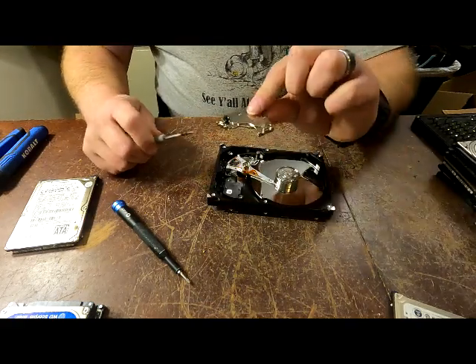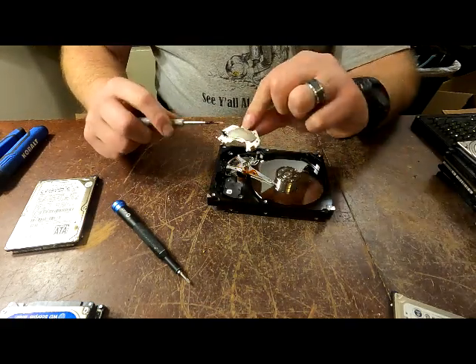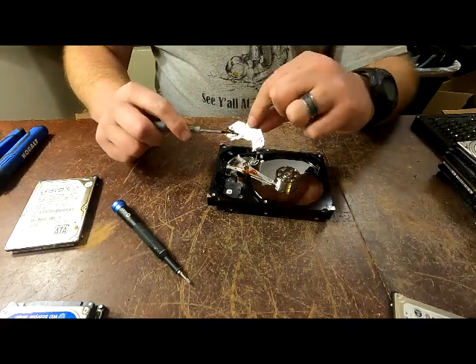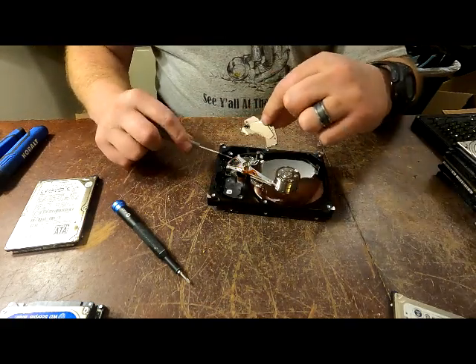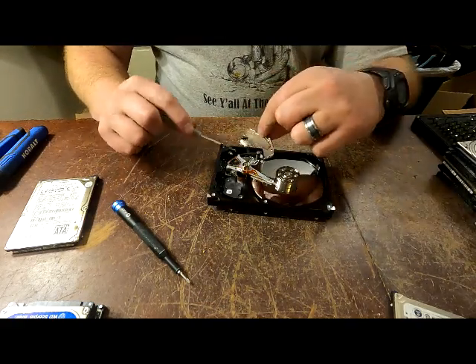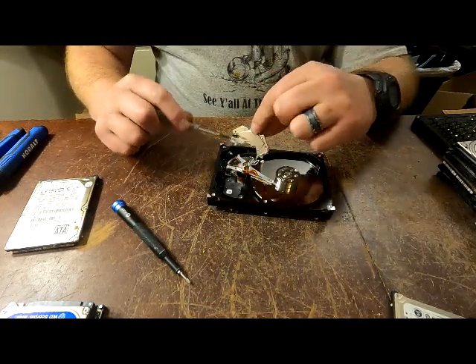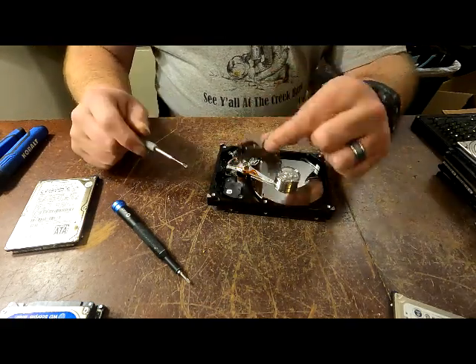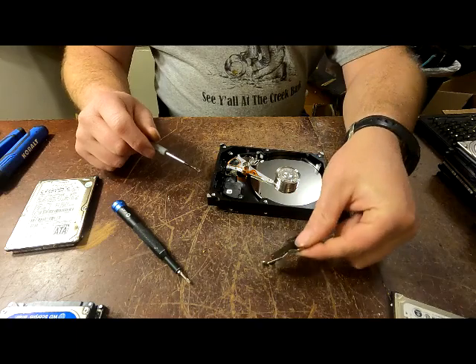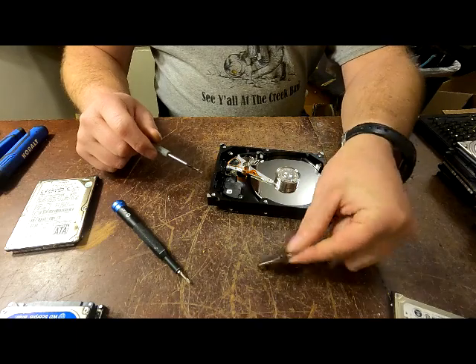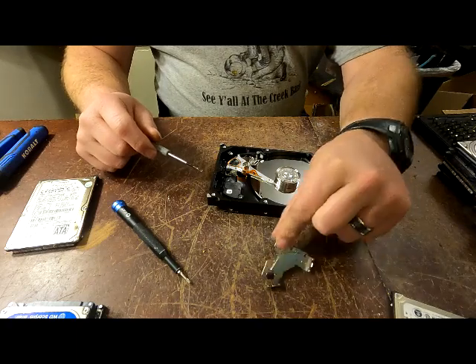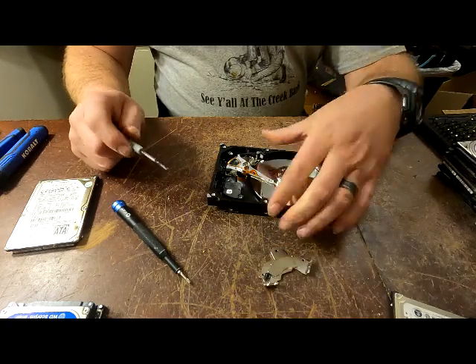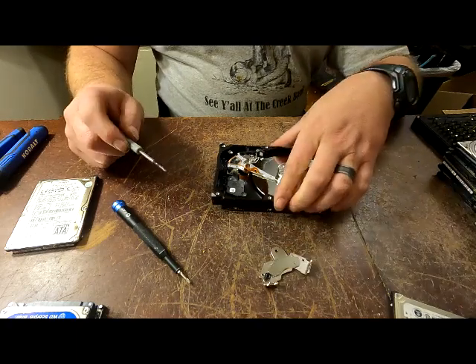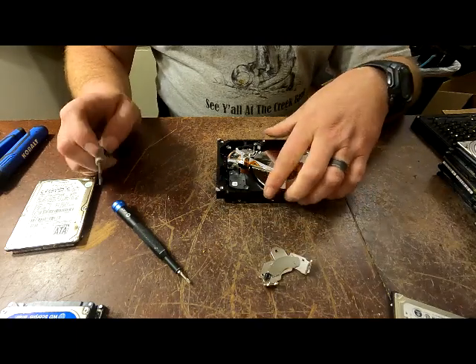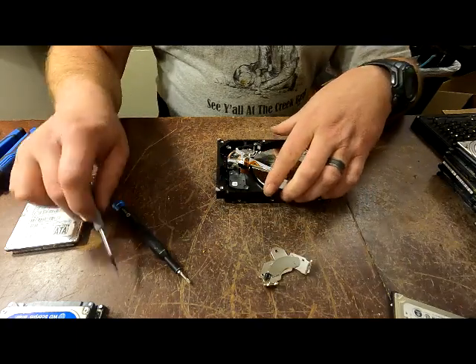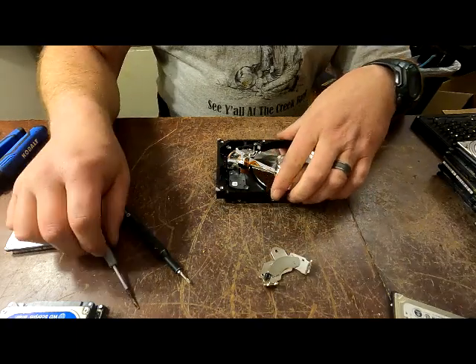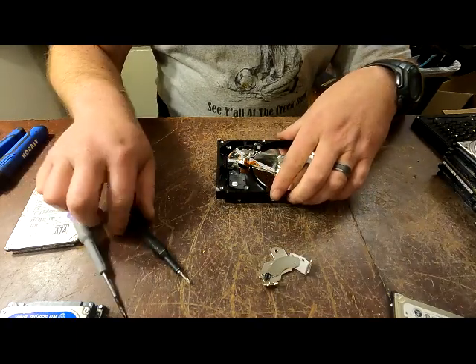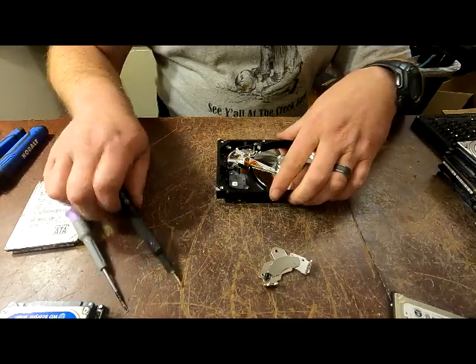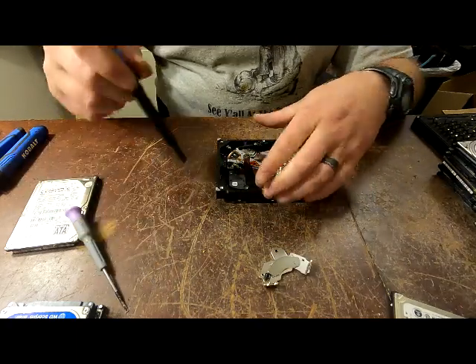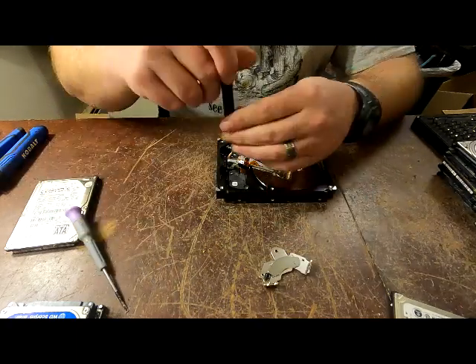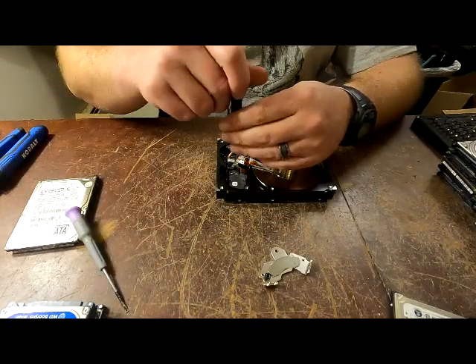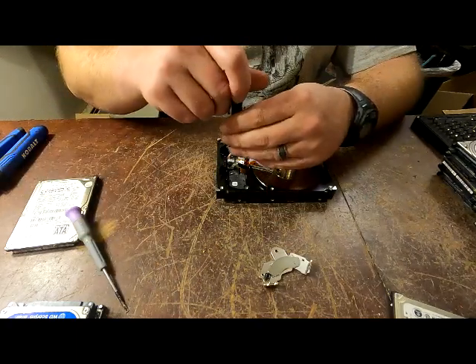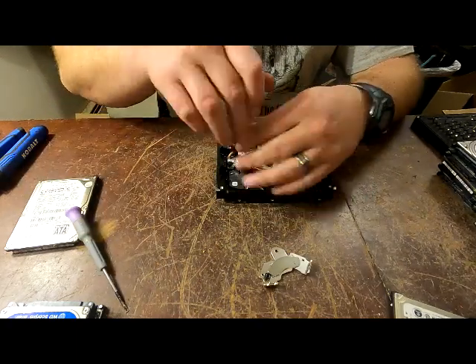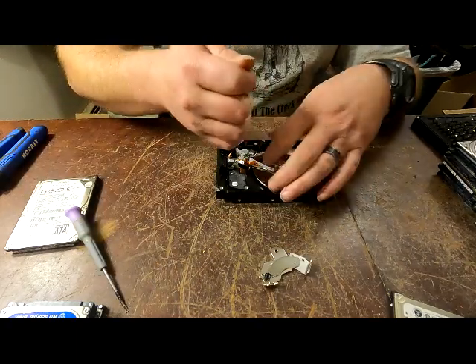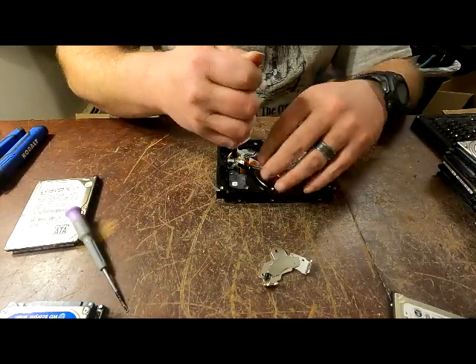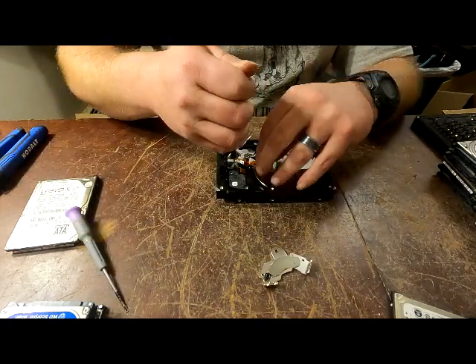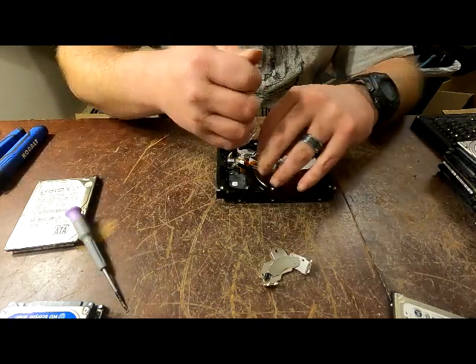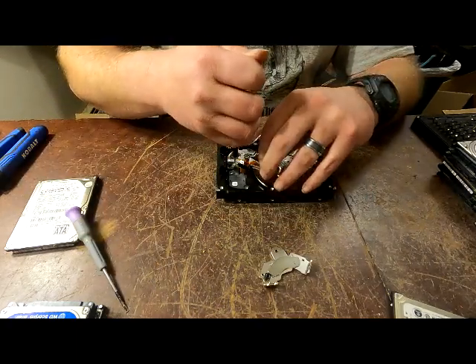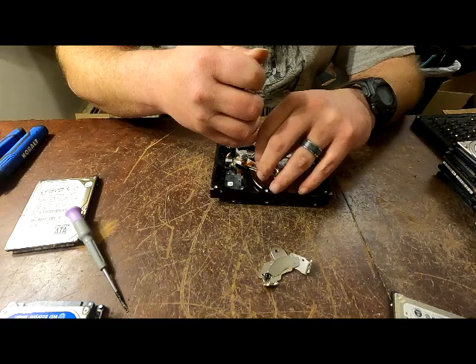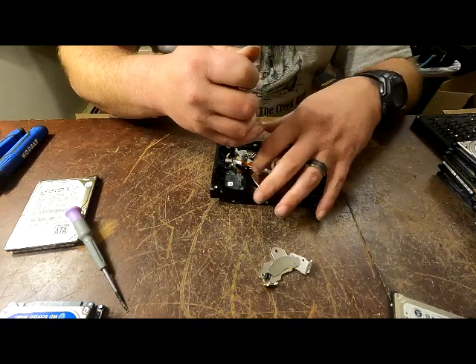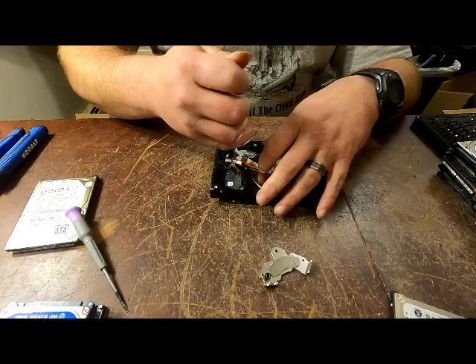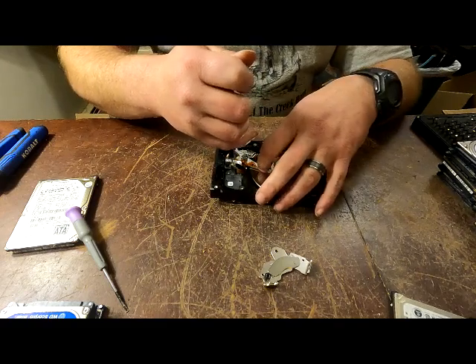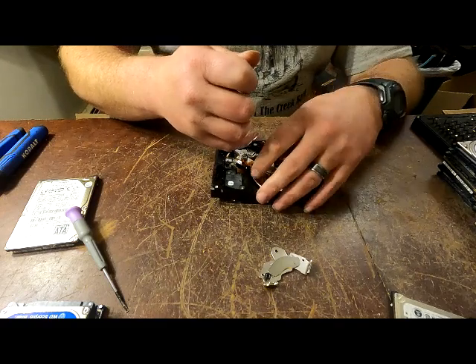If you get your fingers caught between these magnets, you're going to know it - it gets quite painful quite fast.